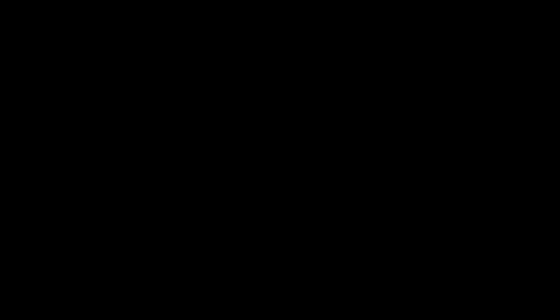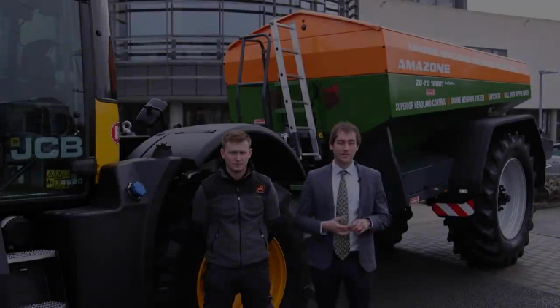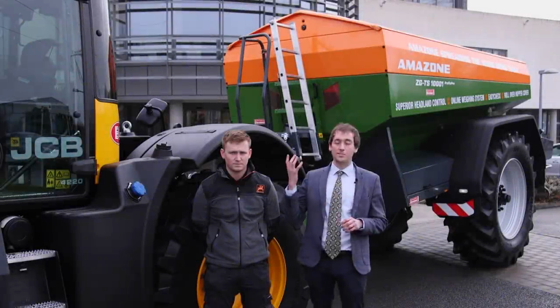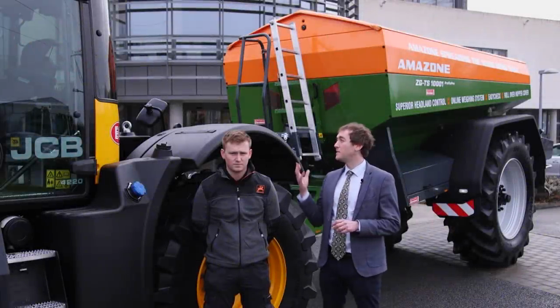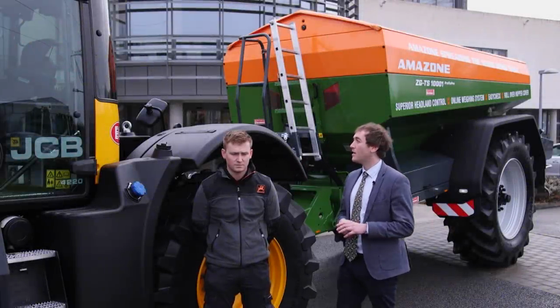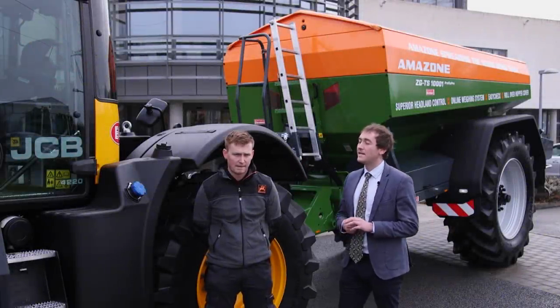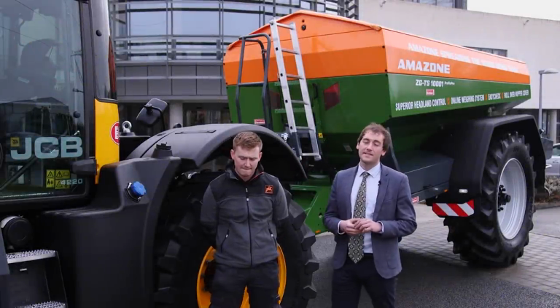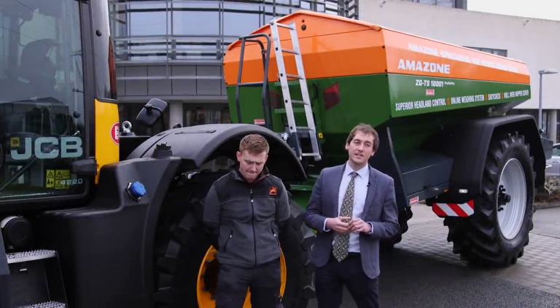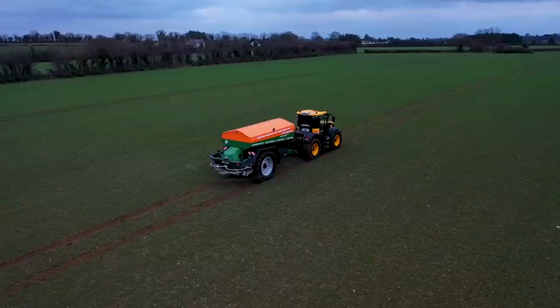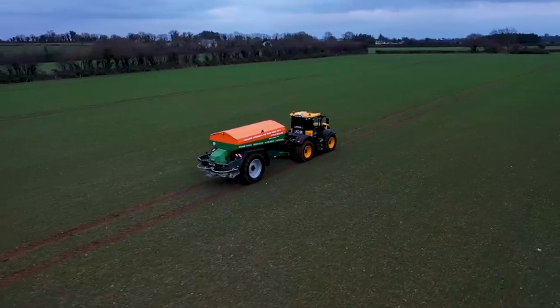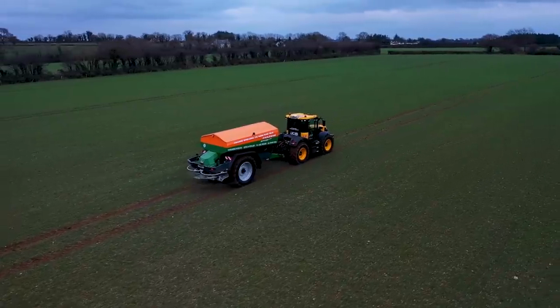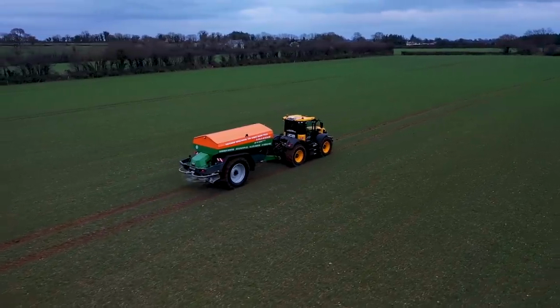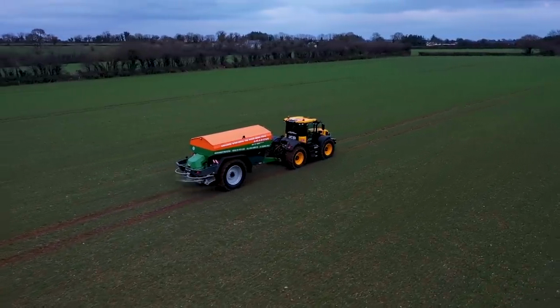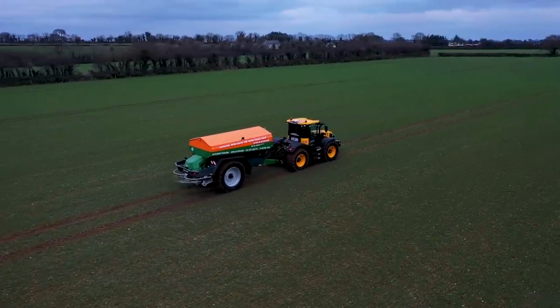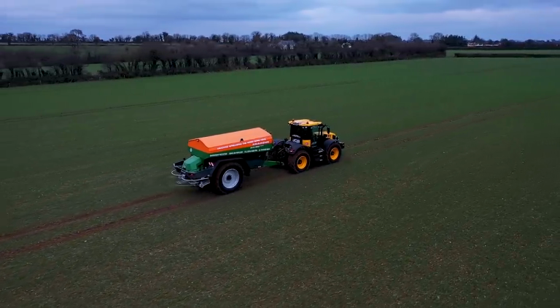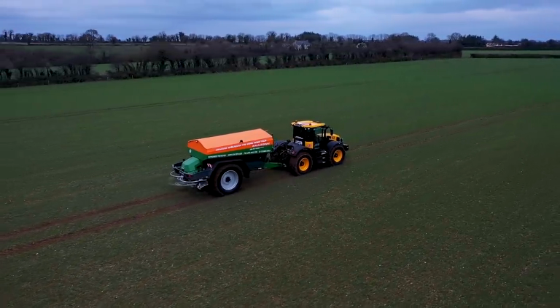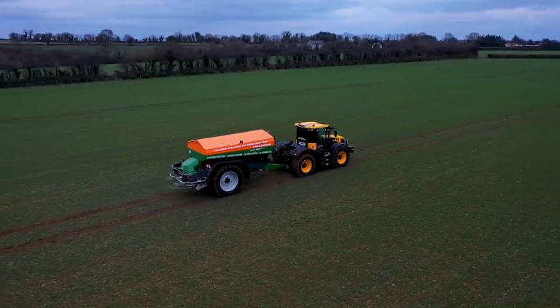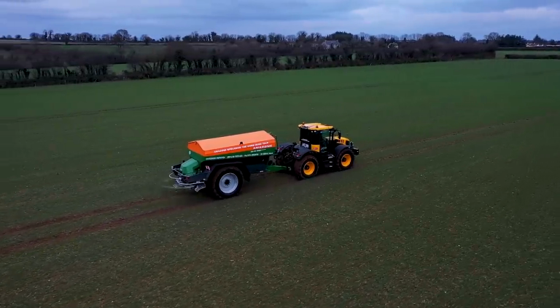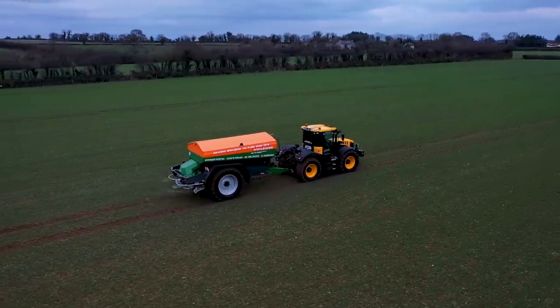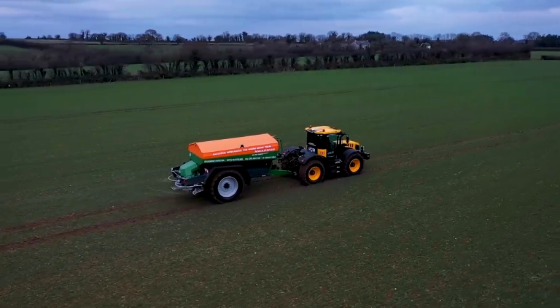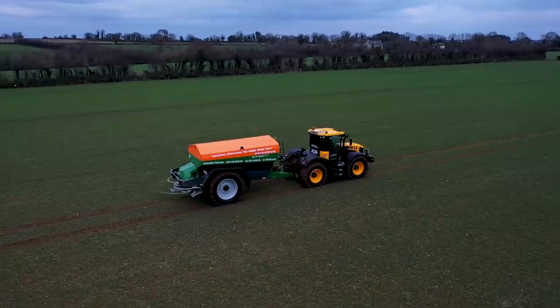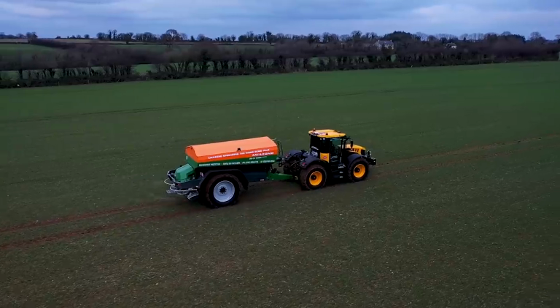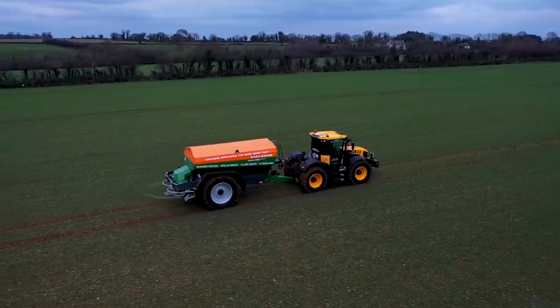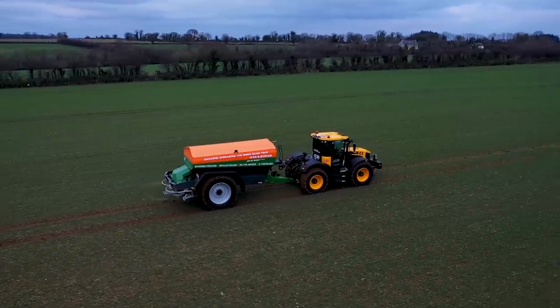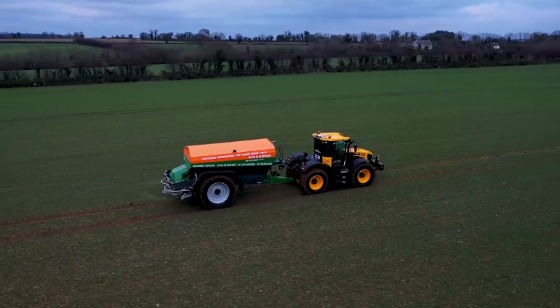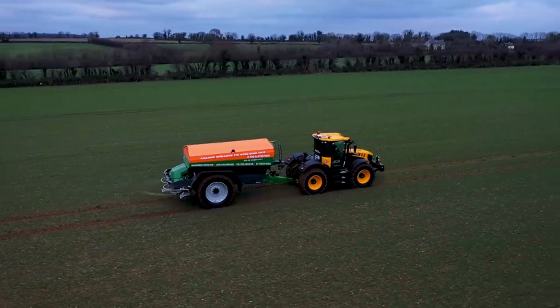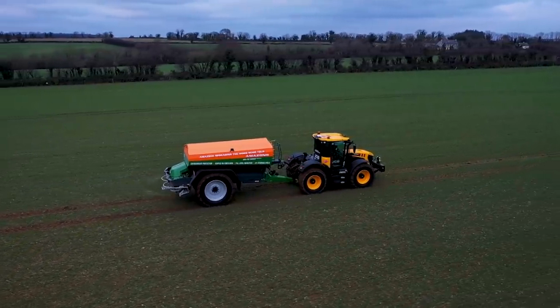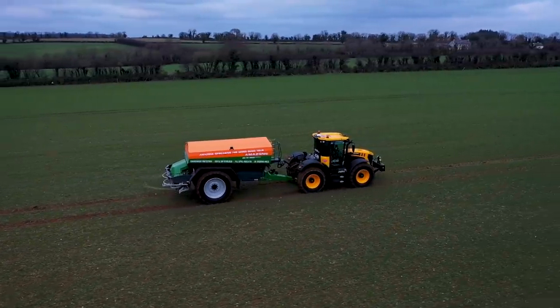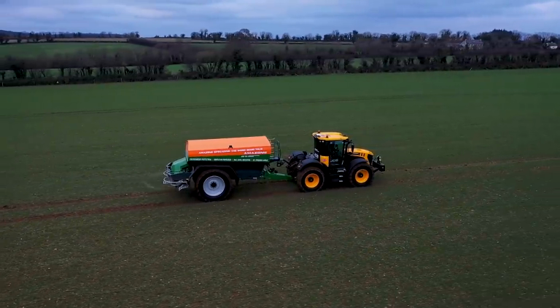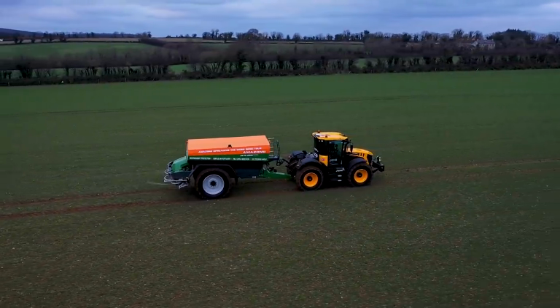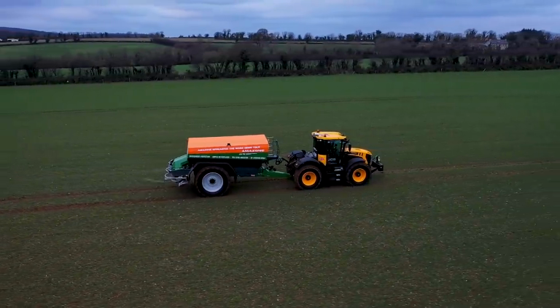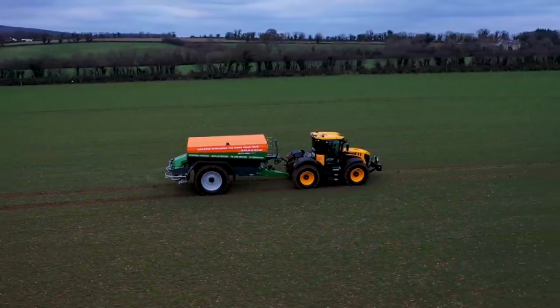This brand-new machine behind me is the new ZGTS 1001 trail spreader and we're going to be traveling all over Ireland to show people some amazing new features that this machine has.